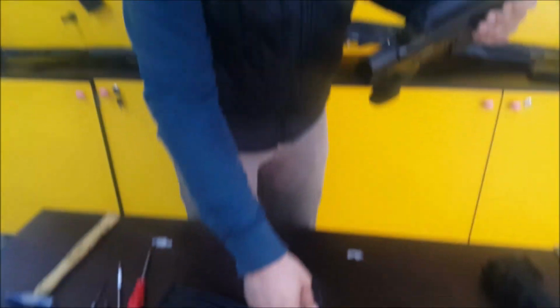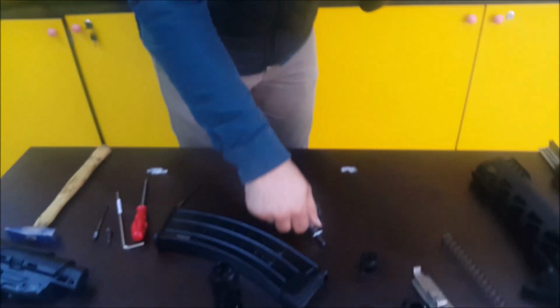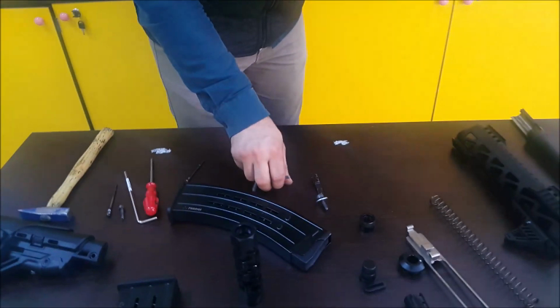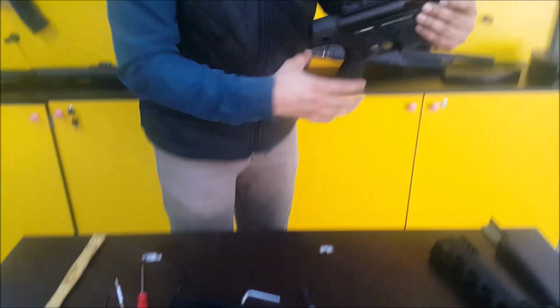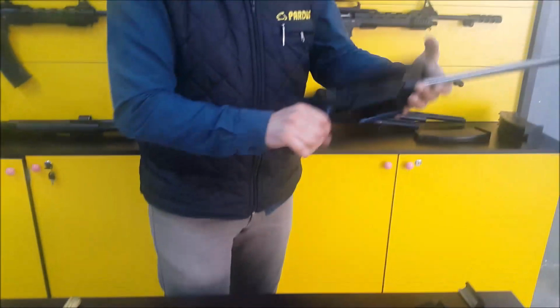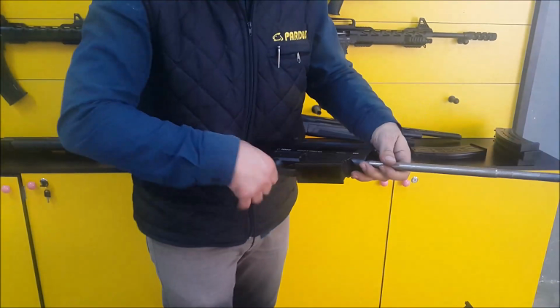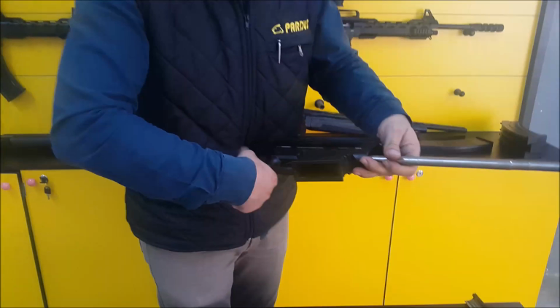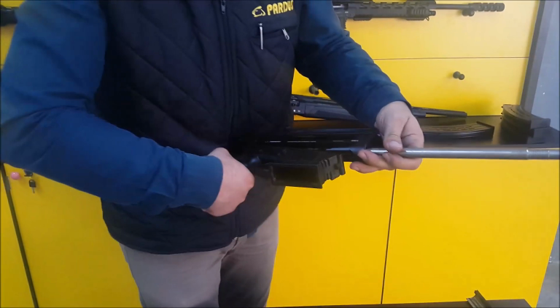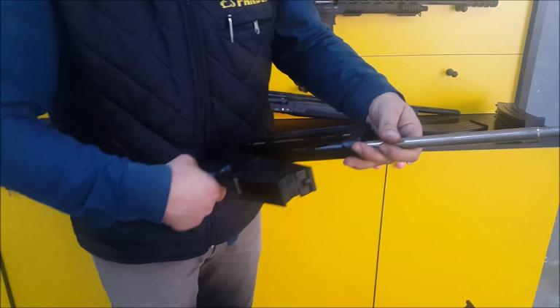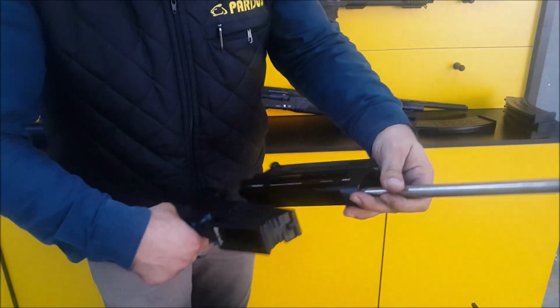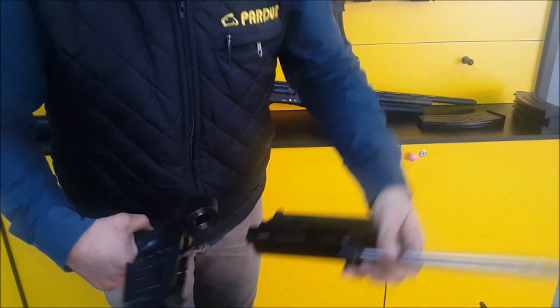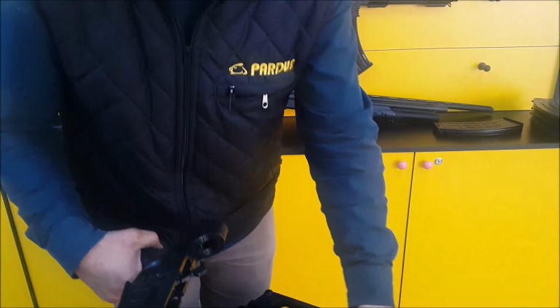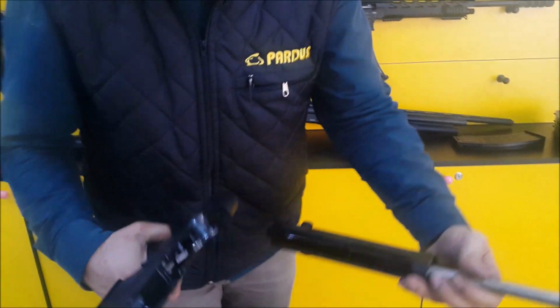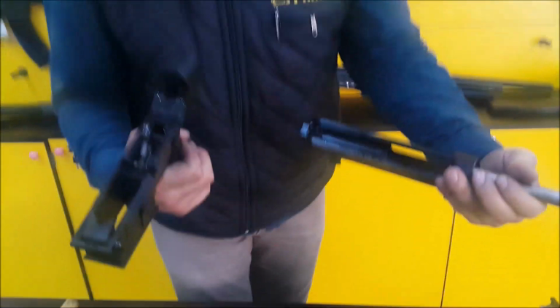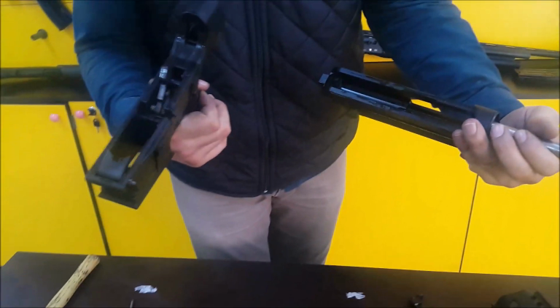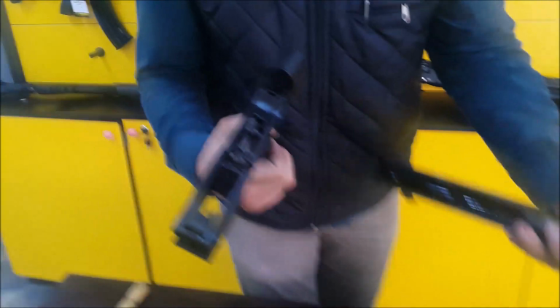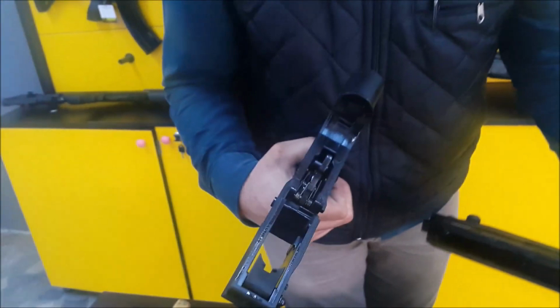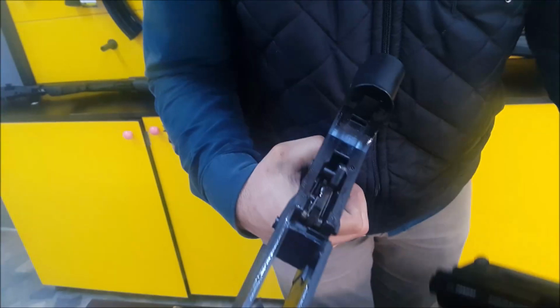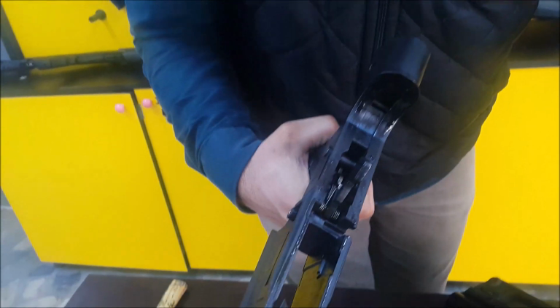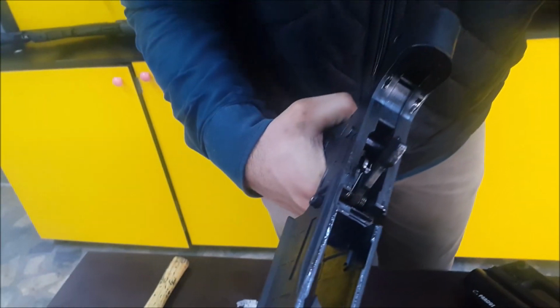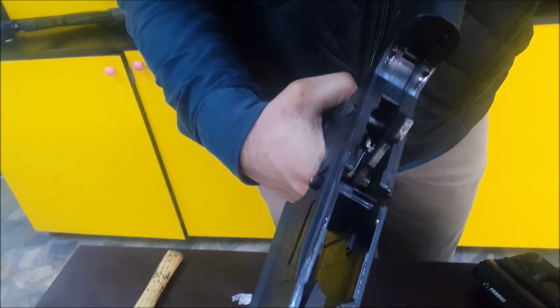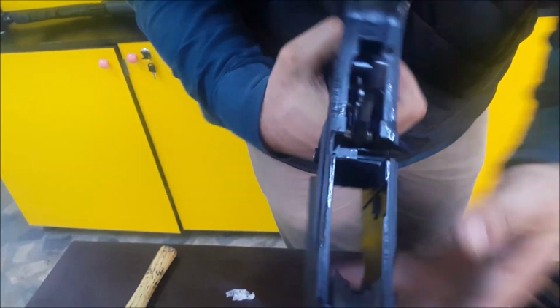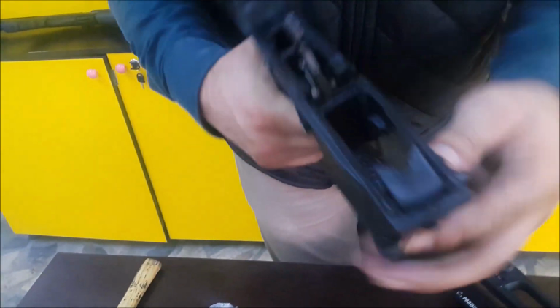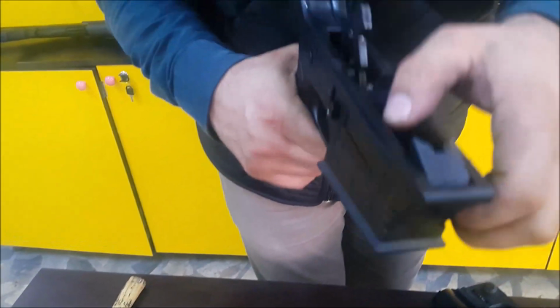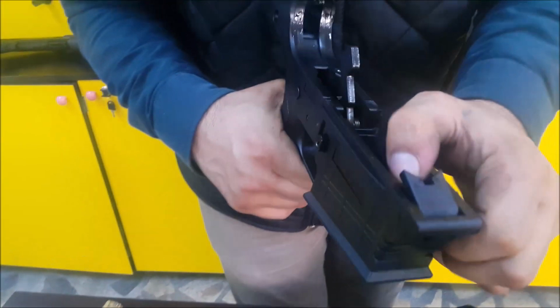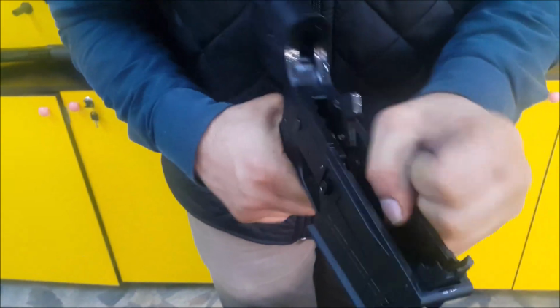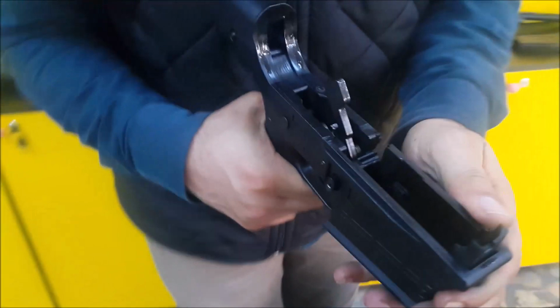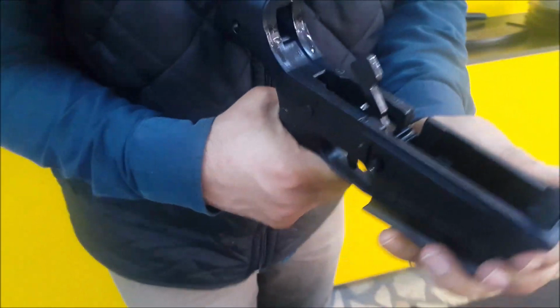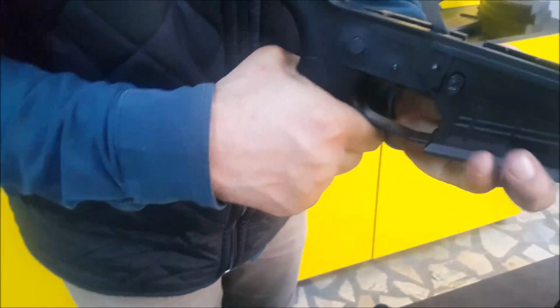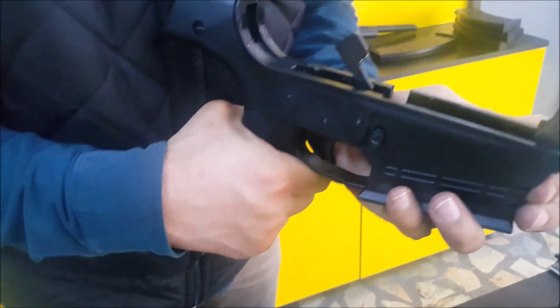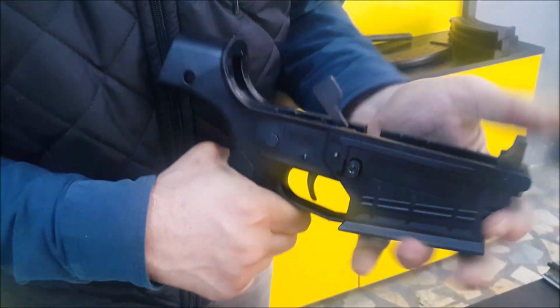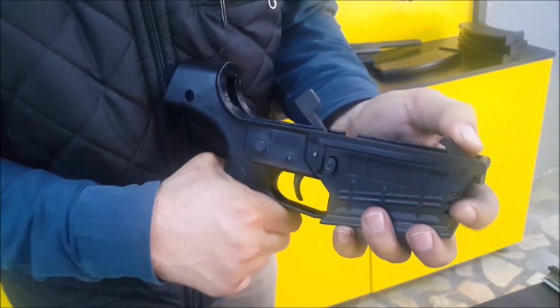Take this out, and now the receiver is also free. This is the trigger group mechanism. If you need extra disassembly, there are pins on the sides so you can take out everything and do your maintenance.